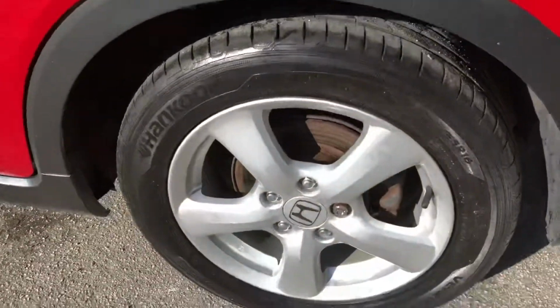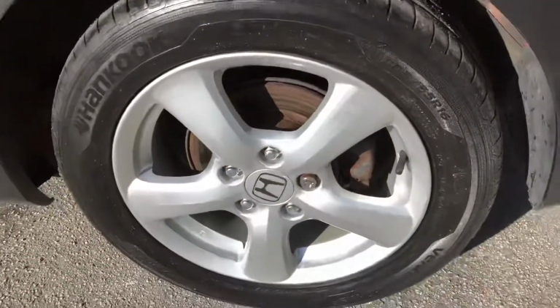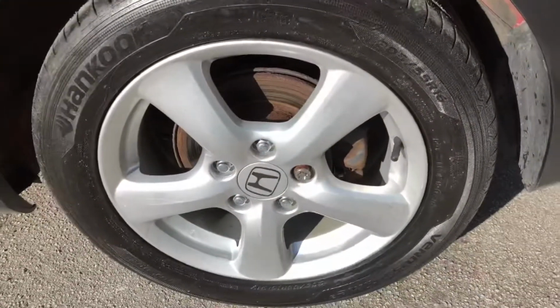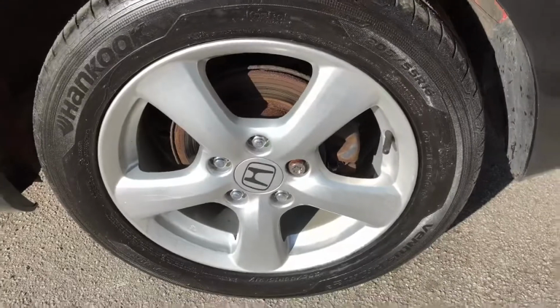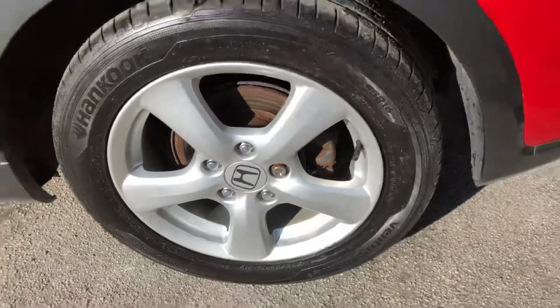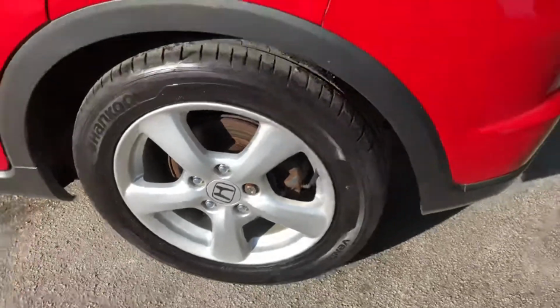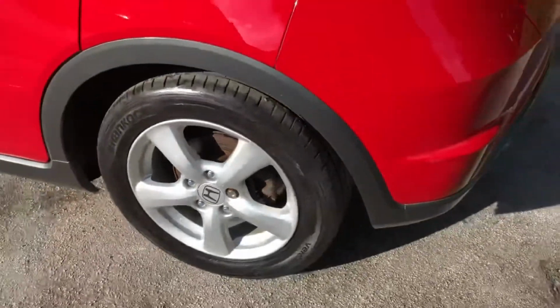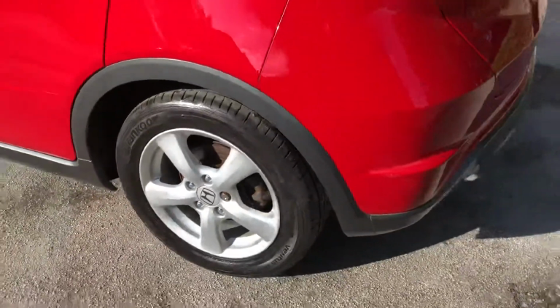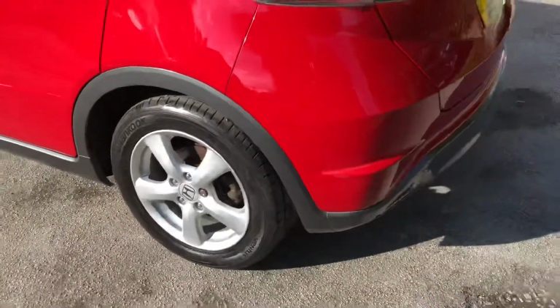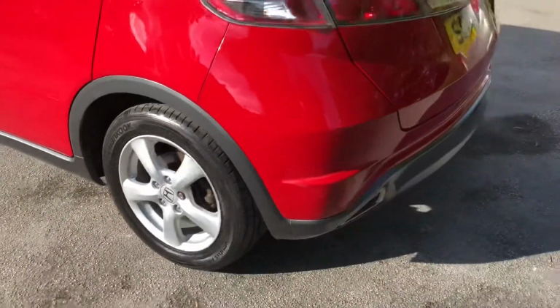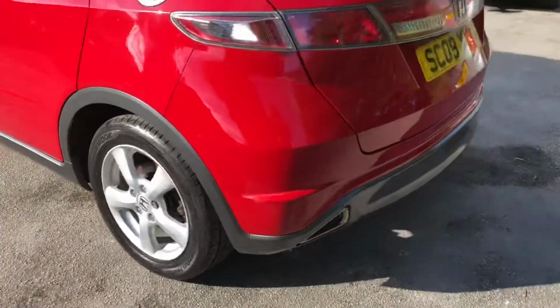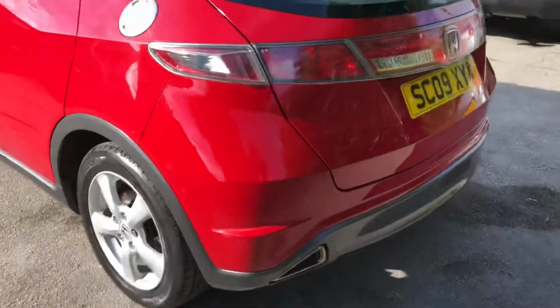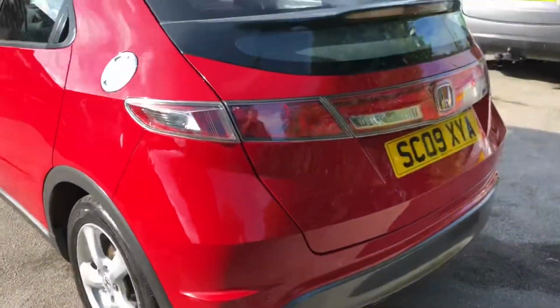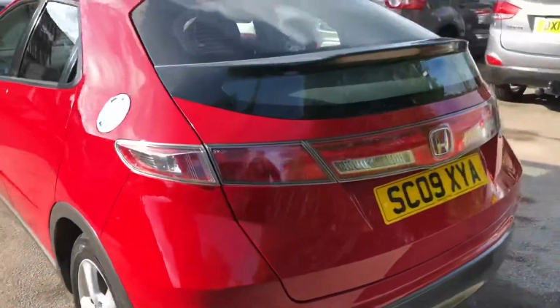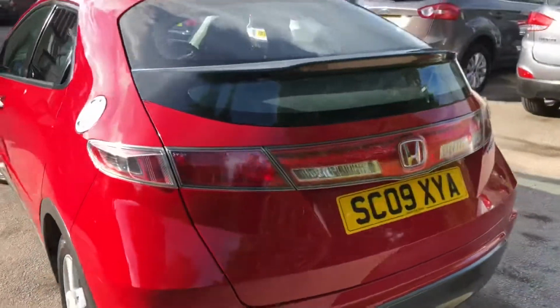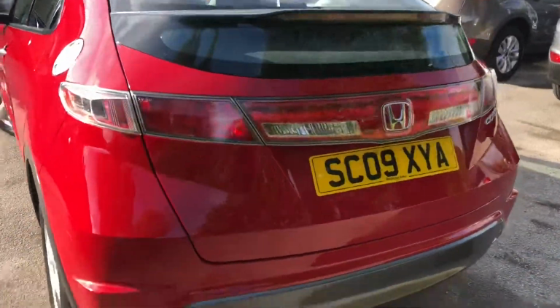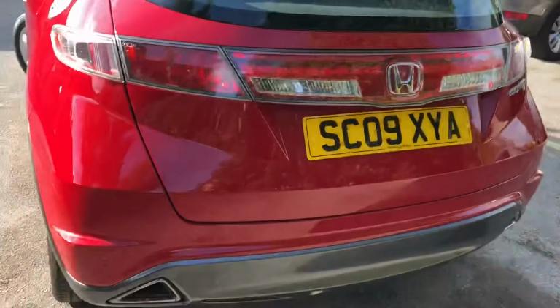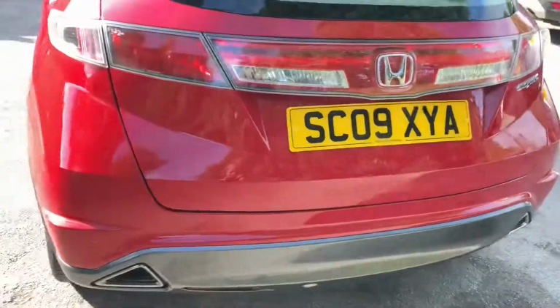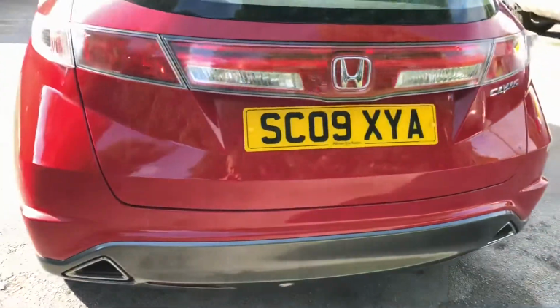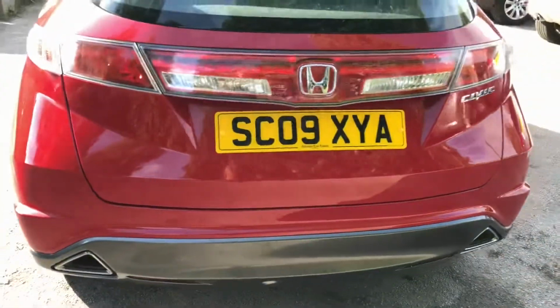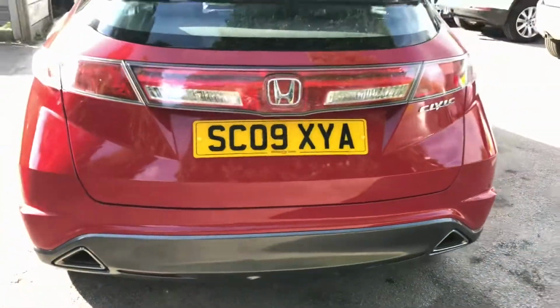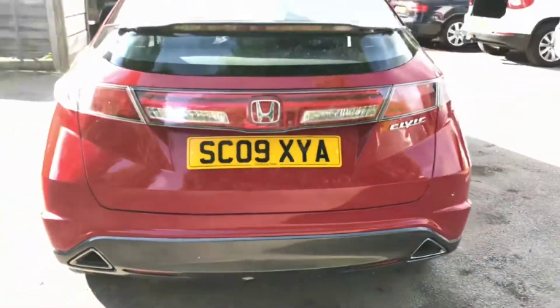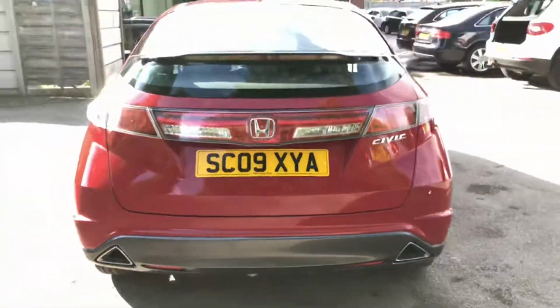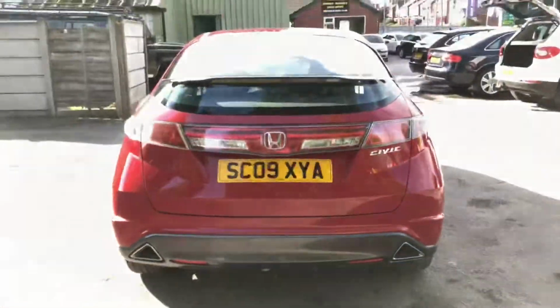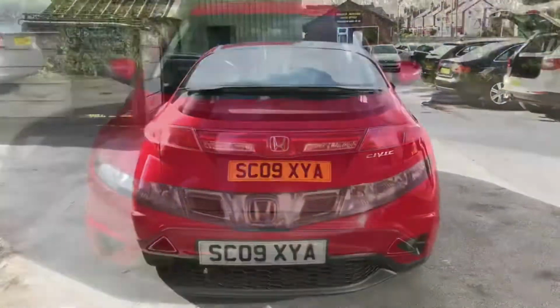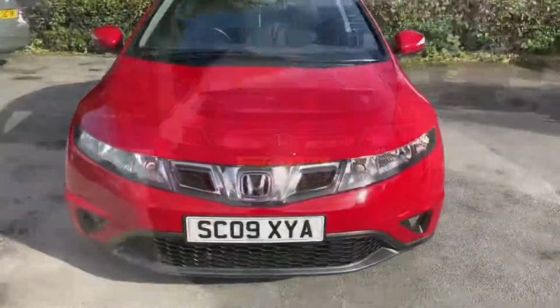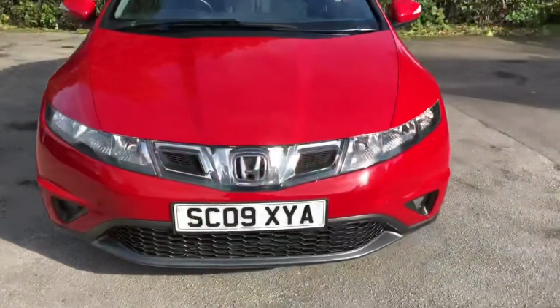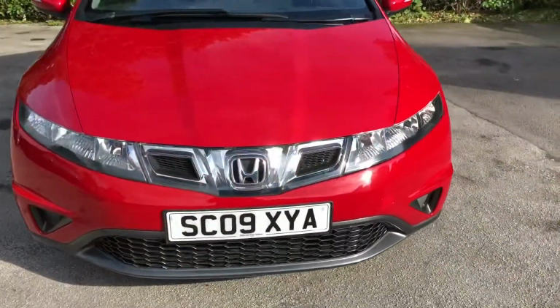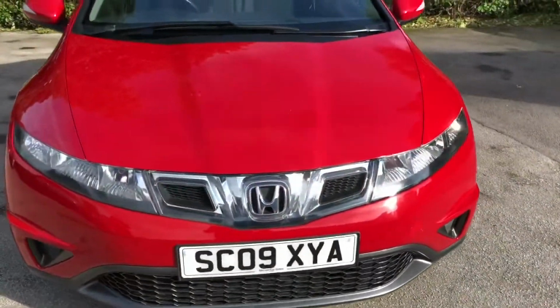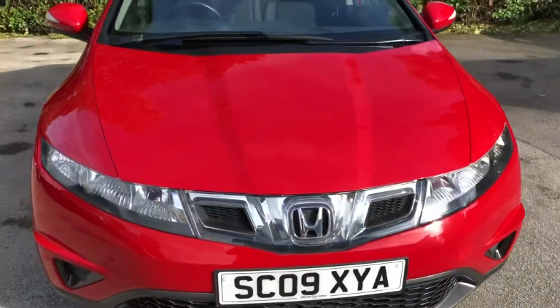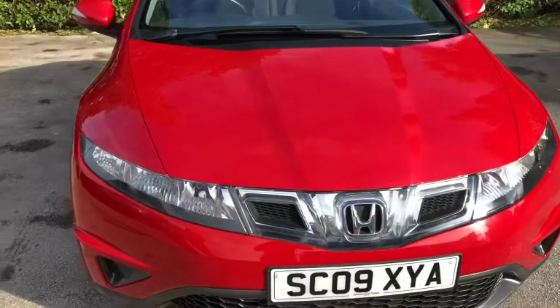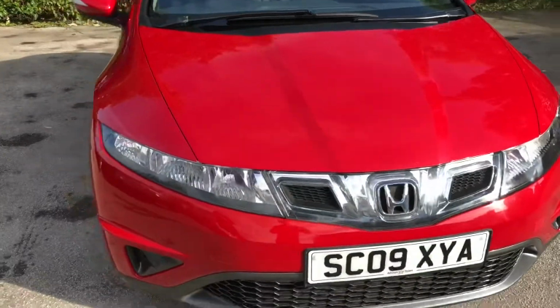The Civic was facelifted in 2009. We can see the arches and trim painted in grey — much better than the old plastic ones. The grille at the front was also facelifted.